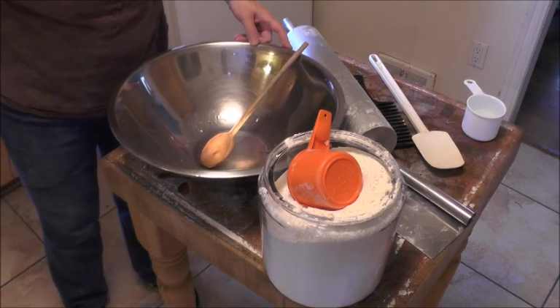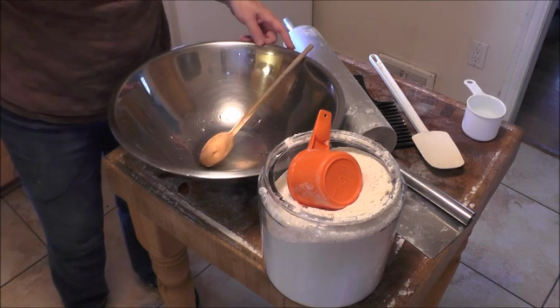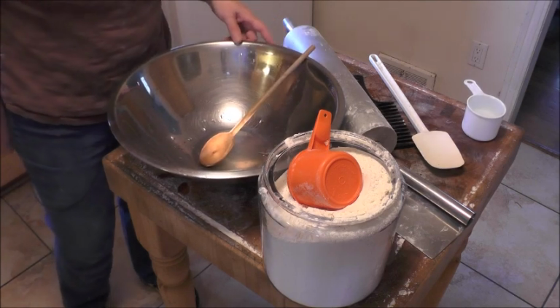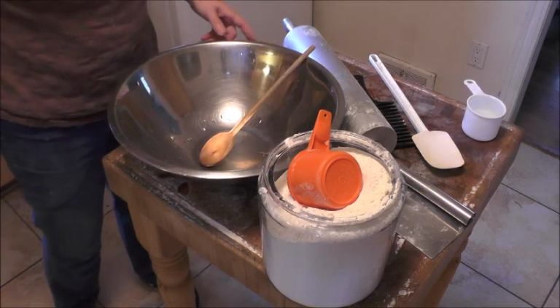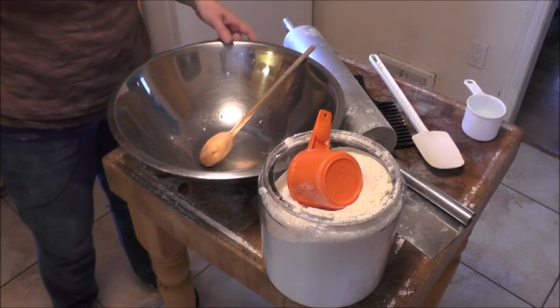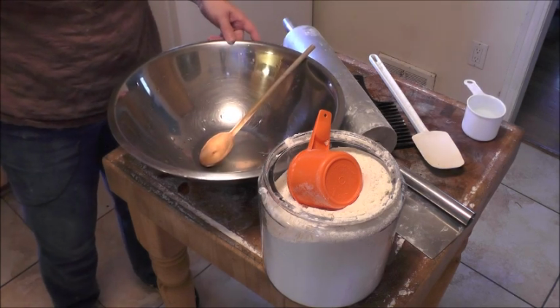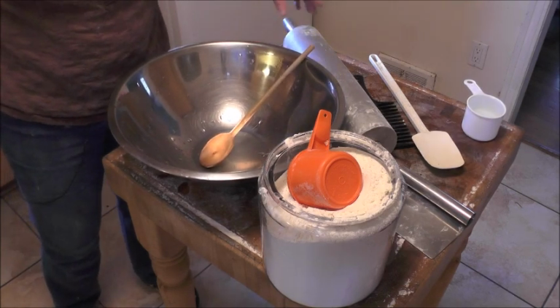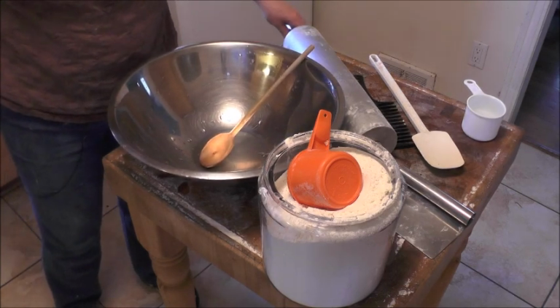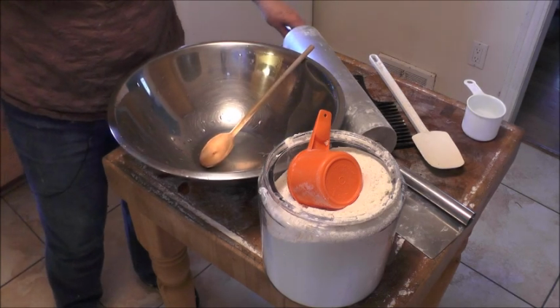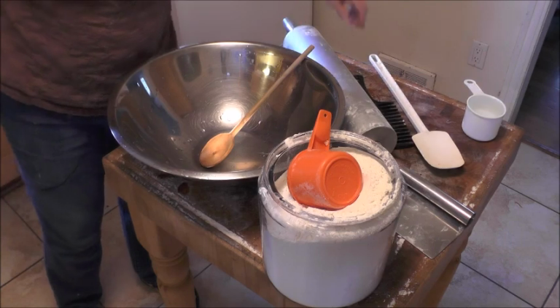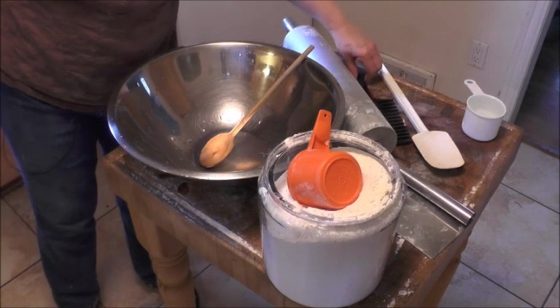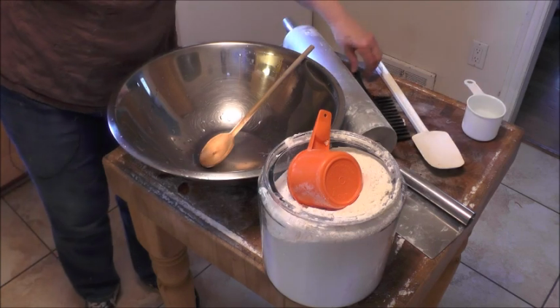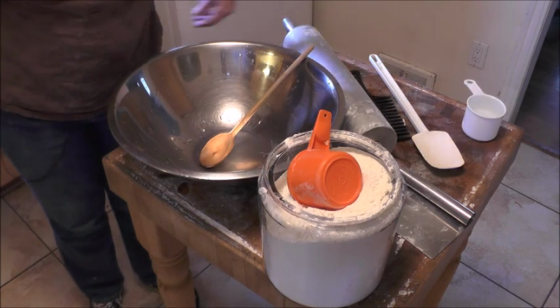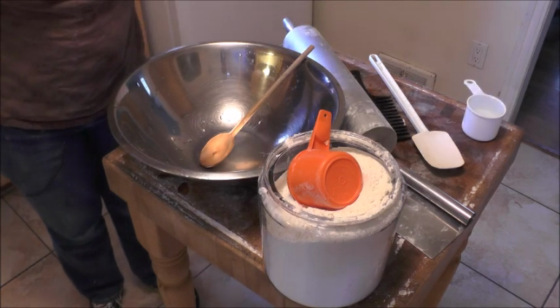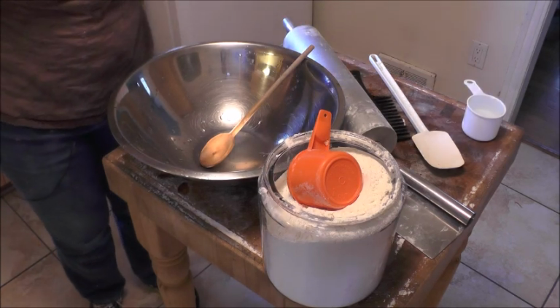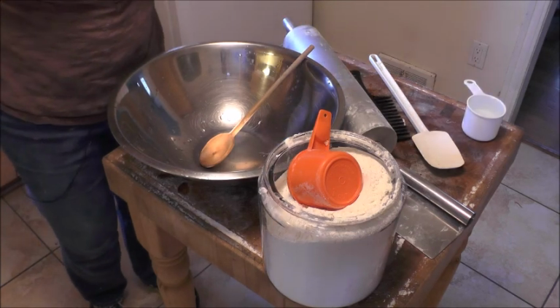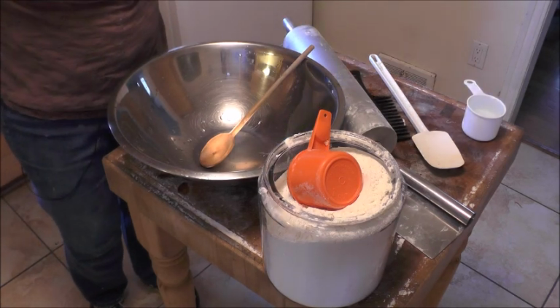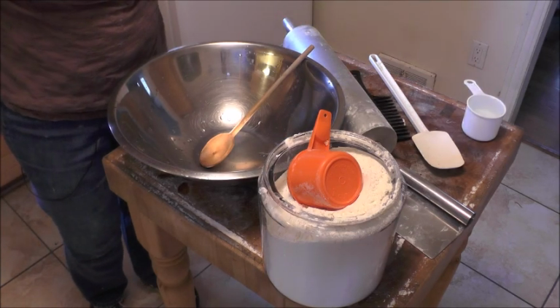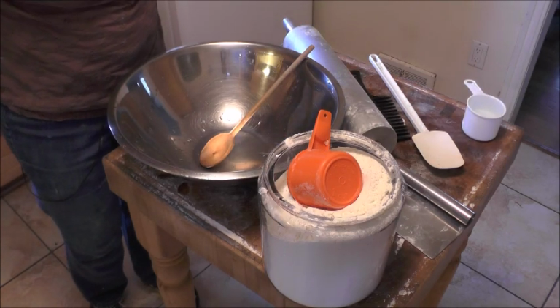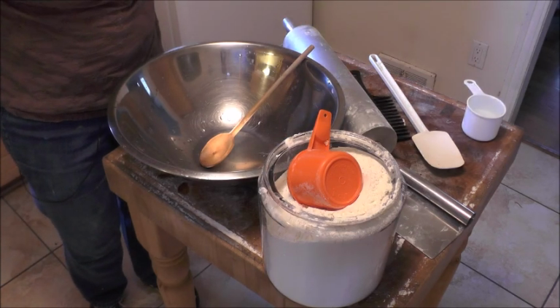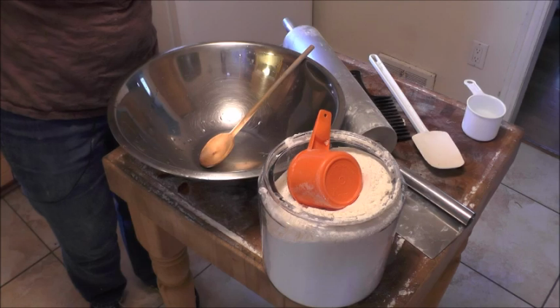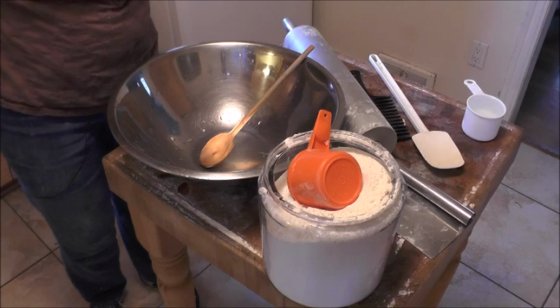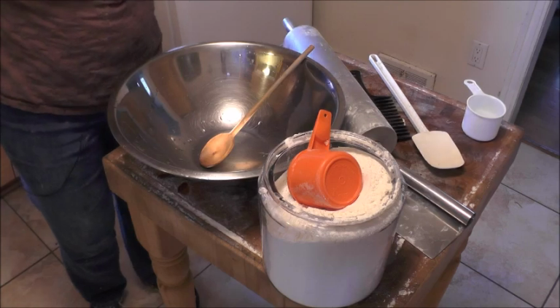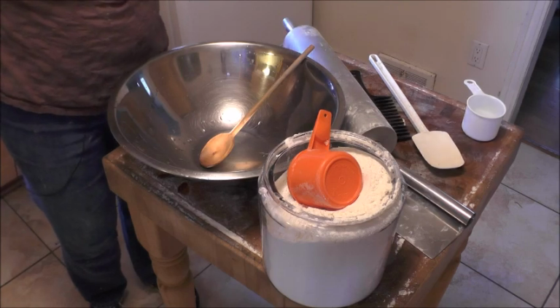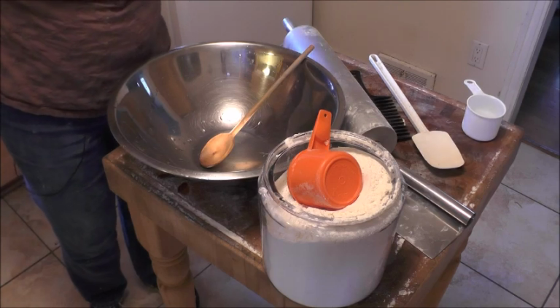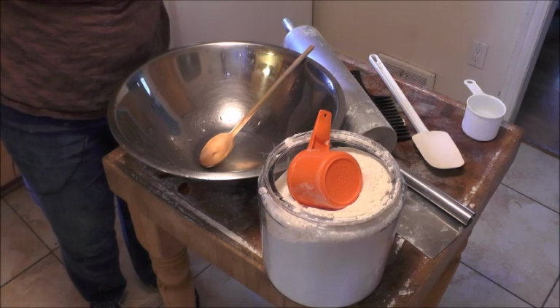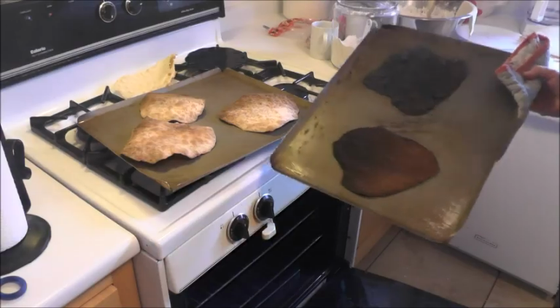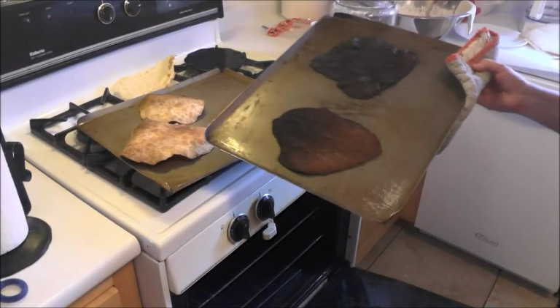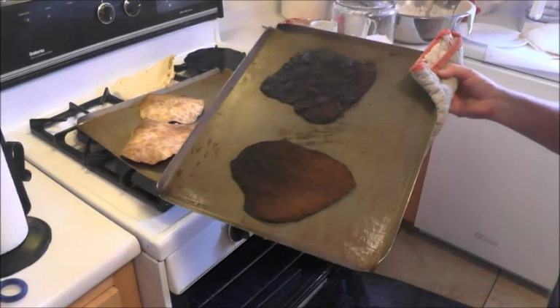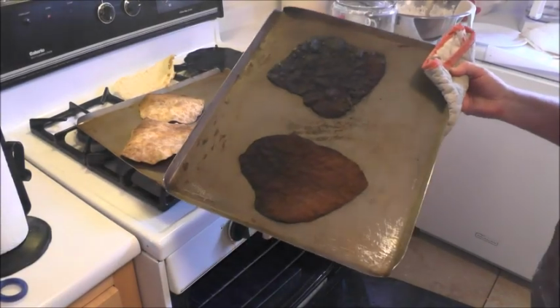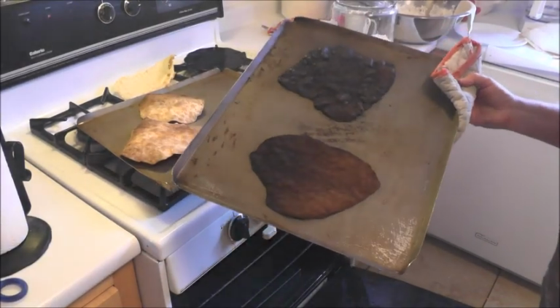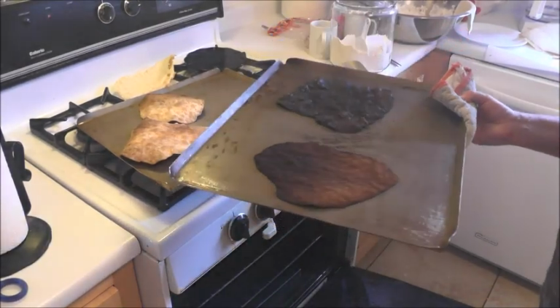You can probably tell my house is full of smoke right now because I burnt some of the matzahs — I was watching a video on Facebook and wasn't paying attention. Be careful not to leave them in the oven for too long.